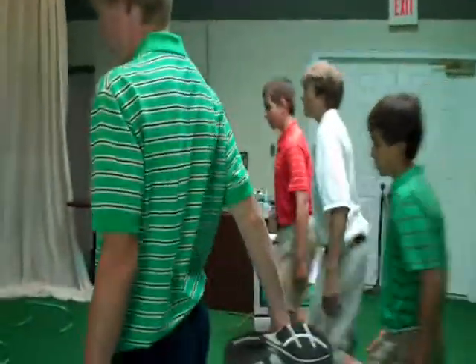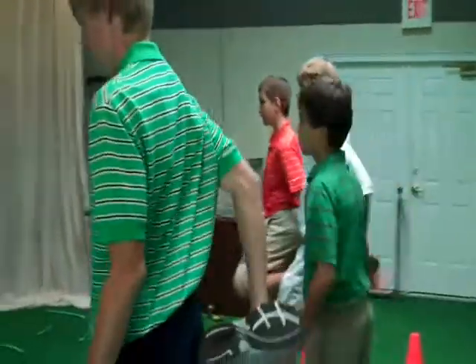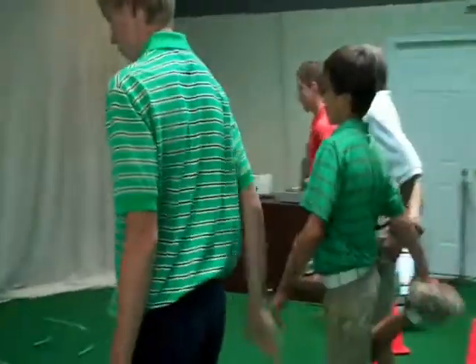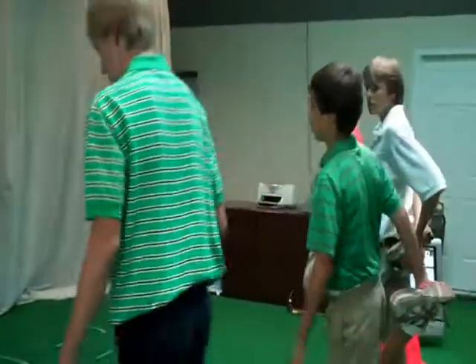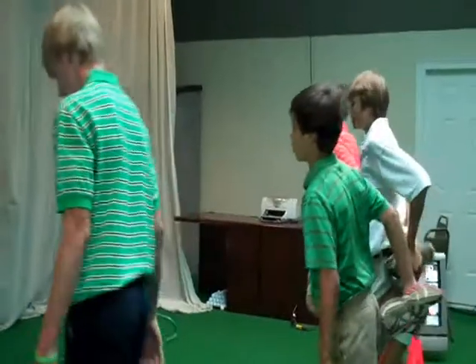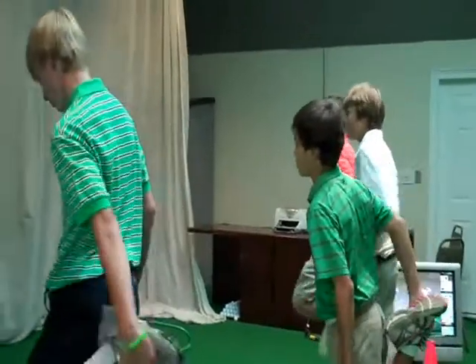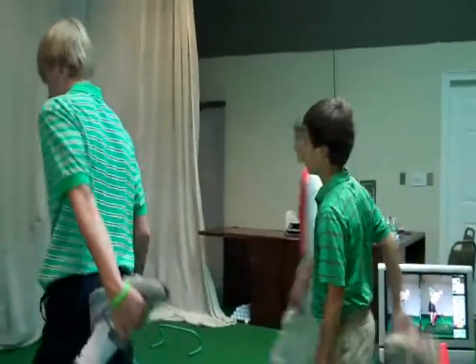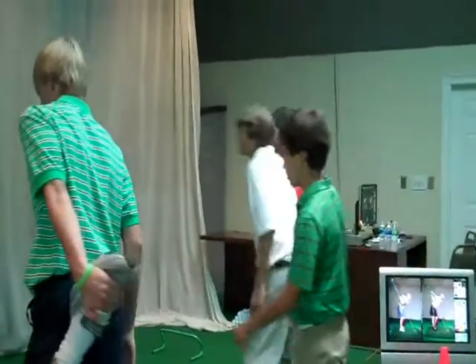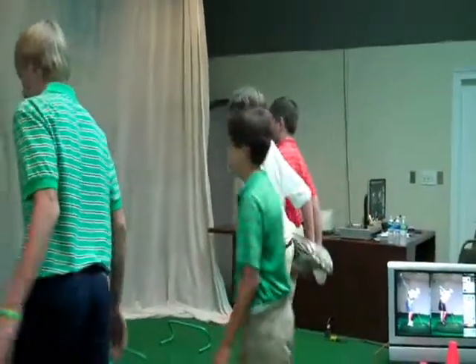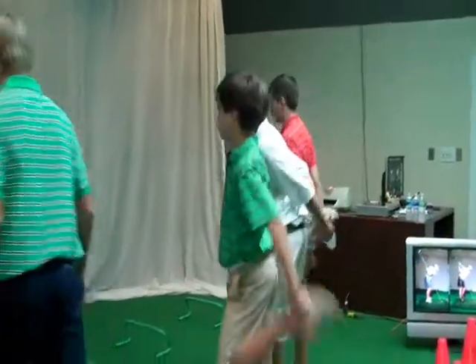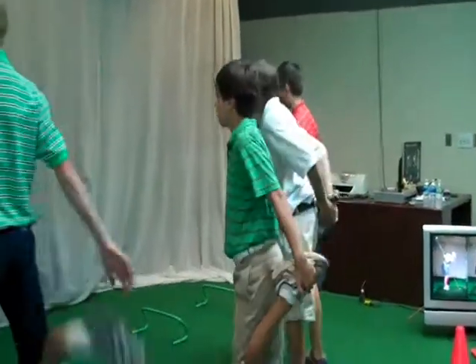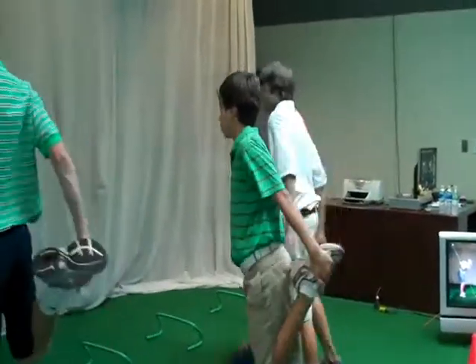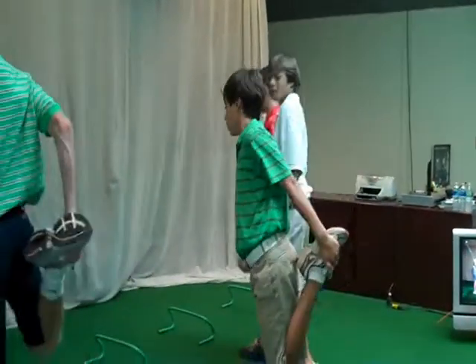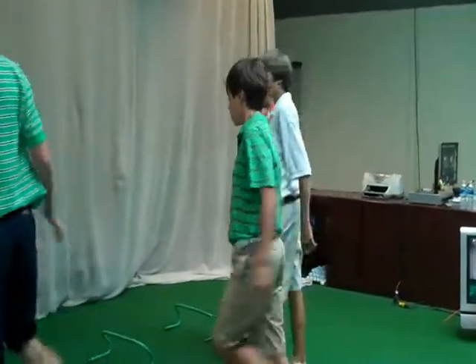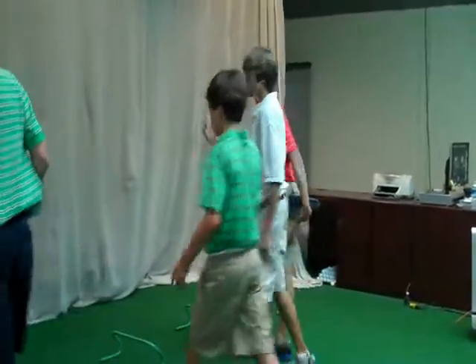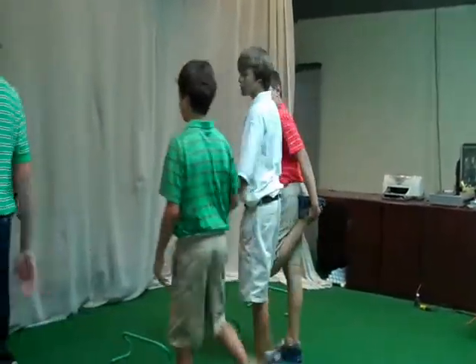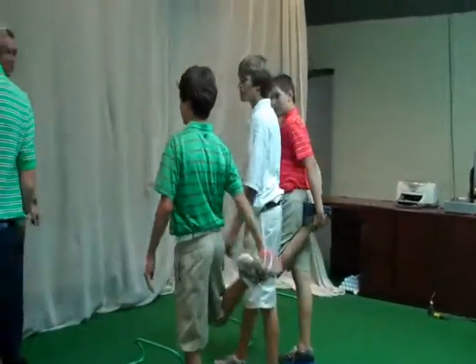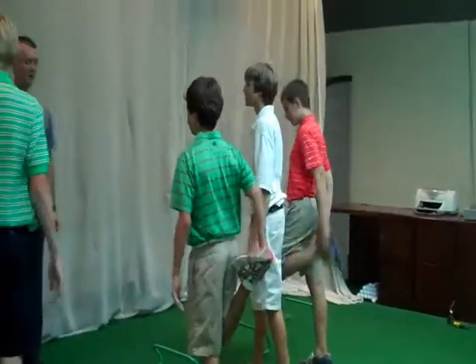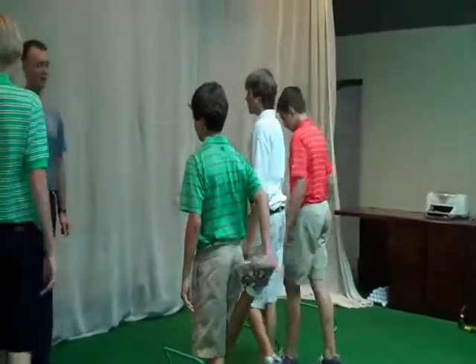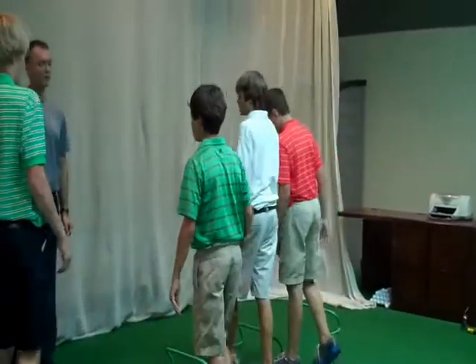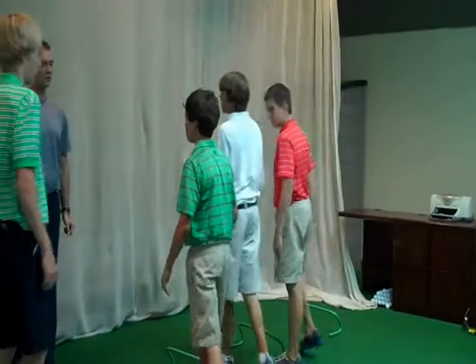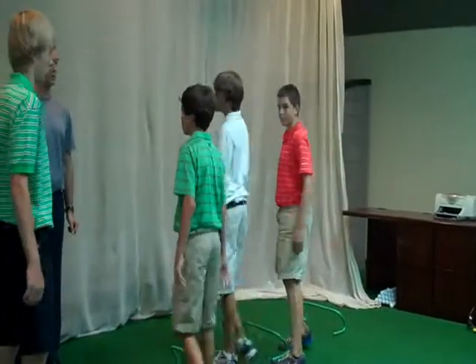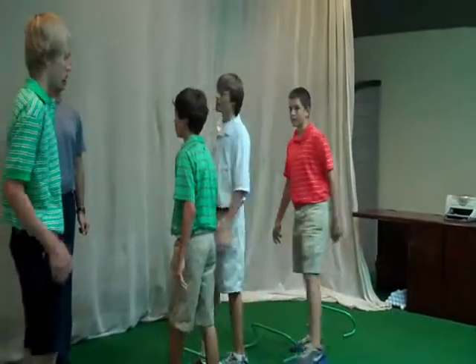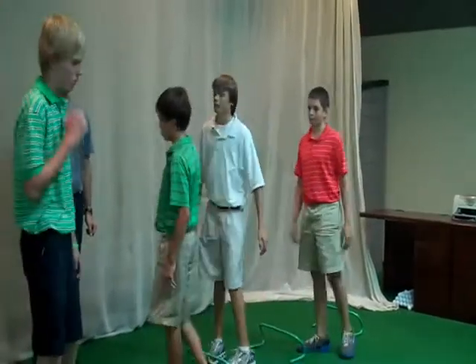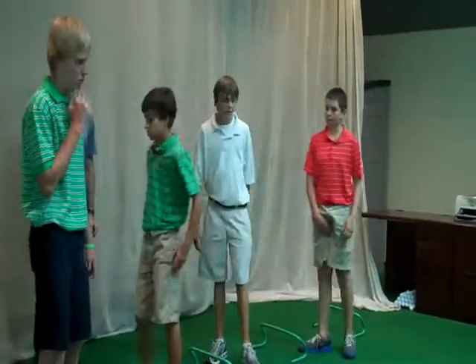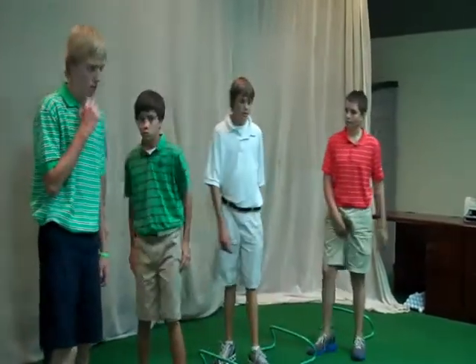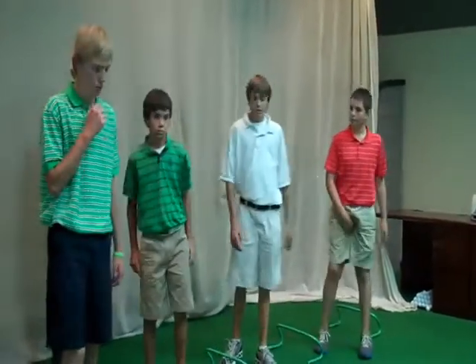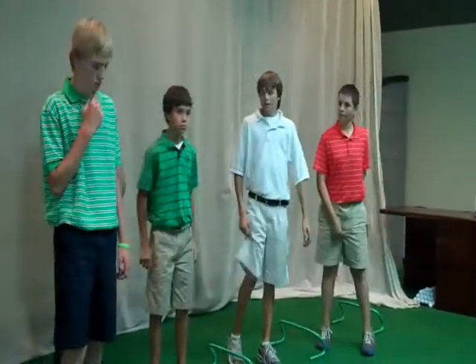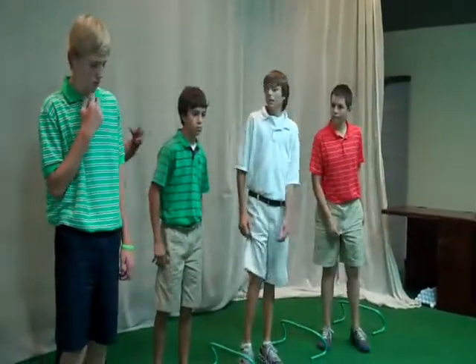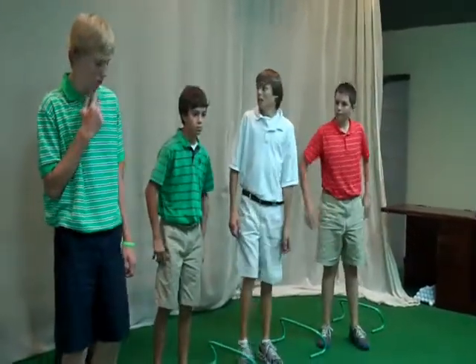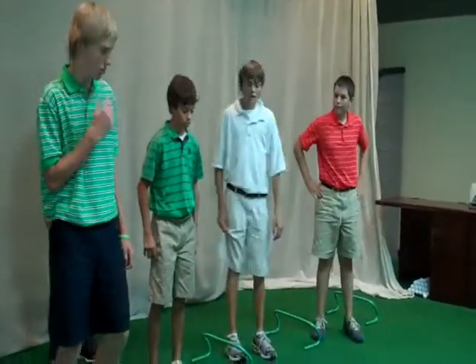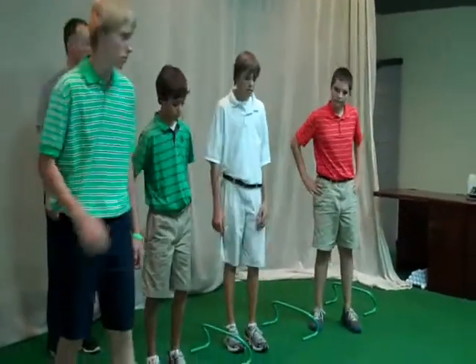Aaron, where are you from, buddy? Charlotte. You're in Charlotte? I was in the back. How old are you, sir? There, you're going to bring it back — heel to butt.